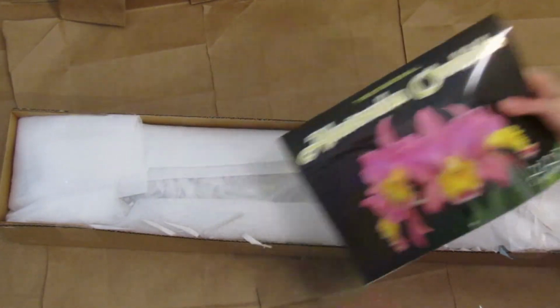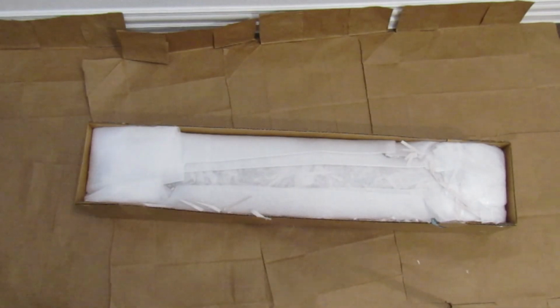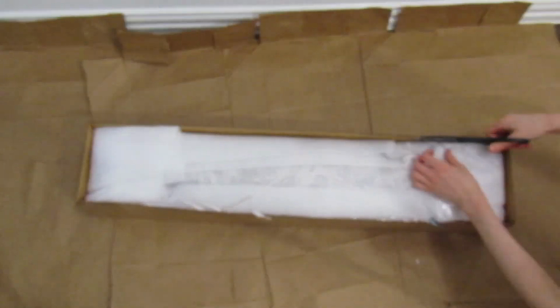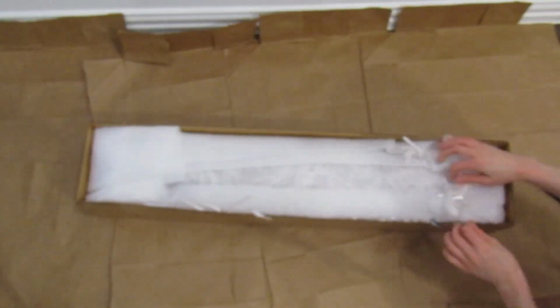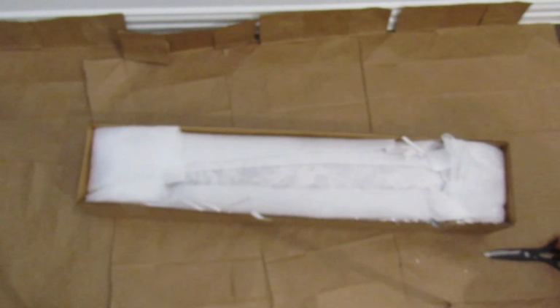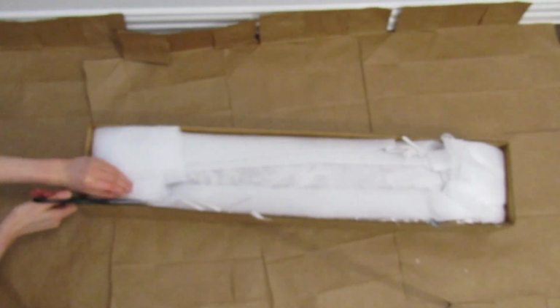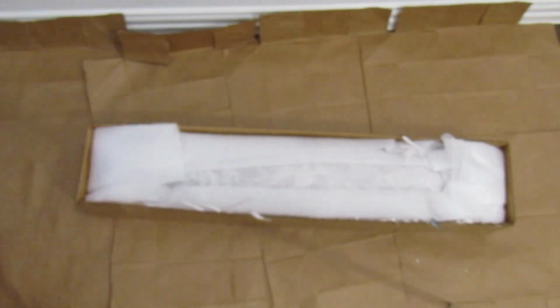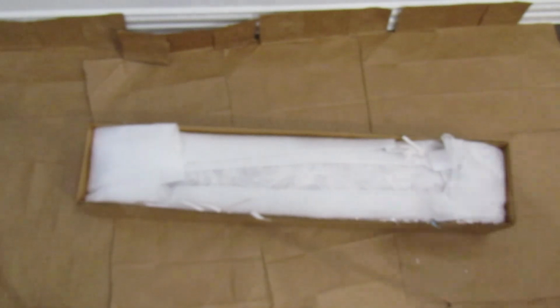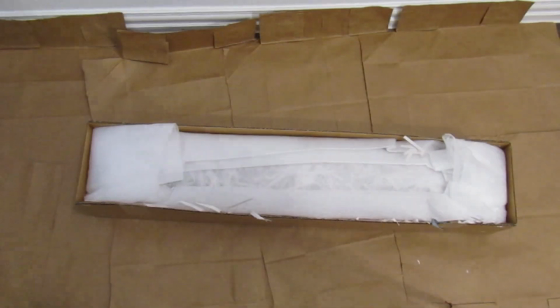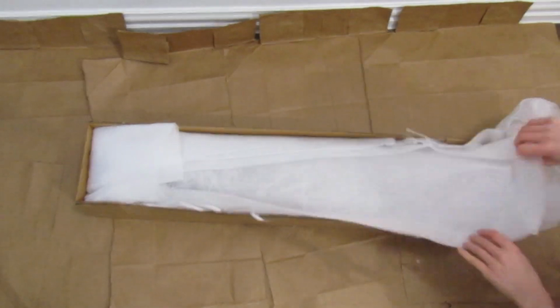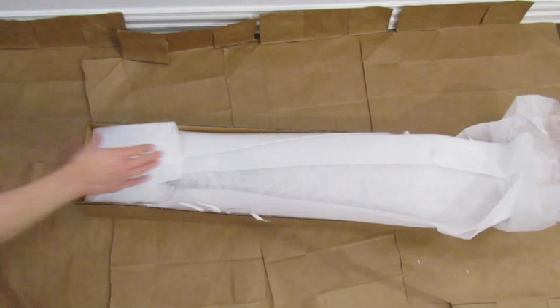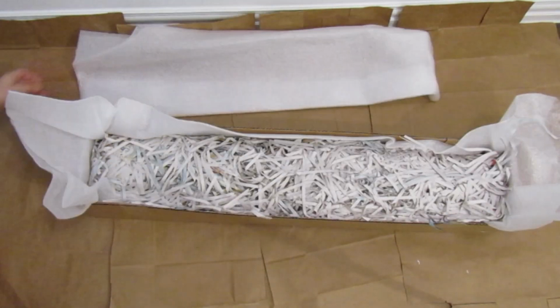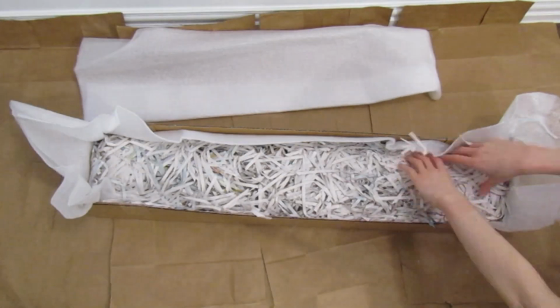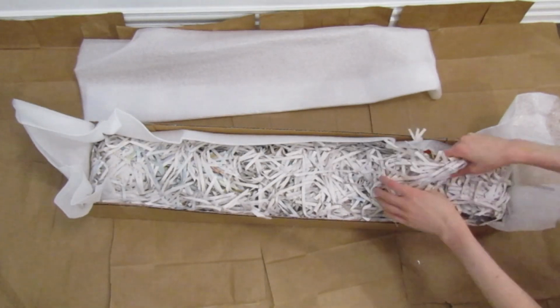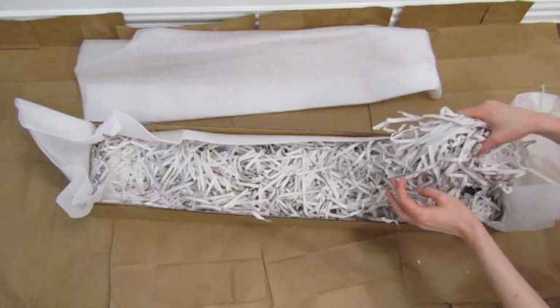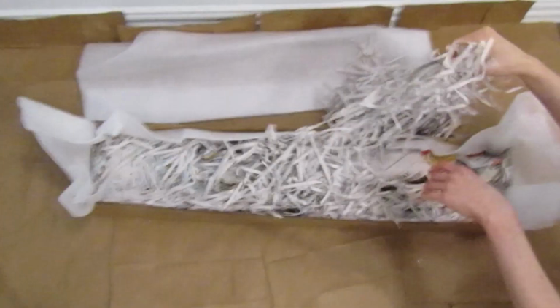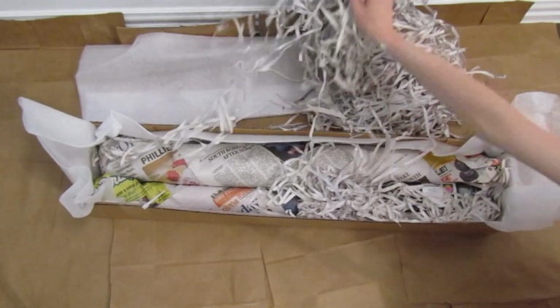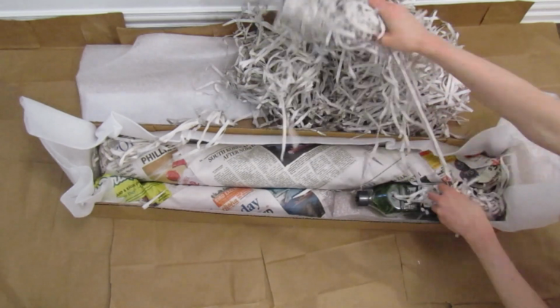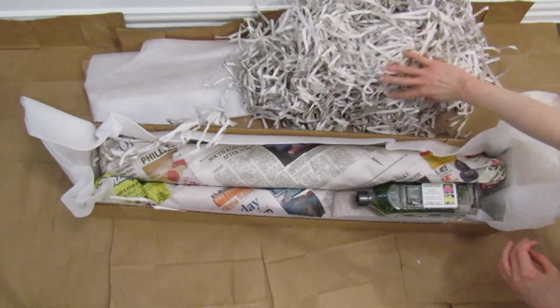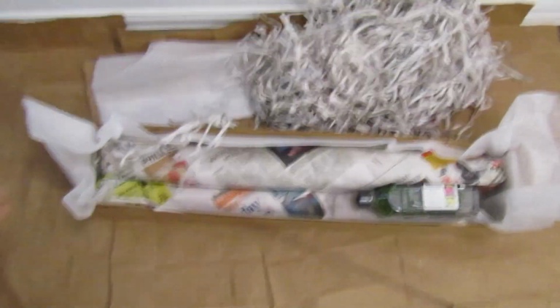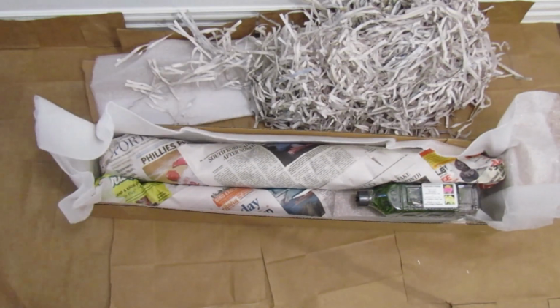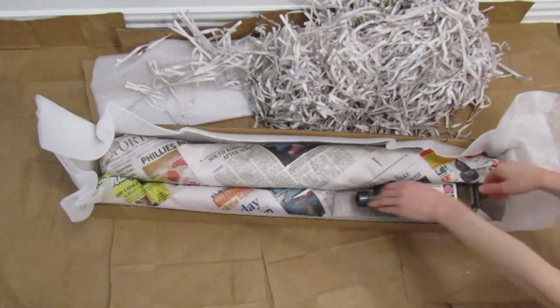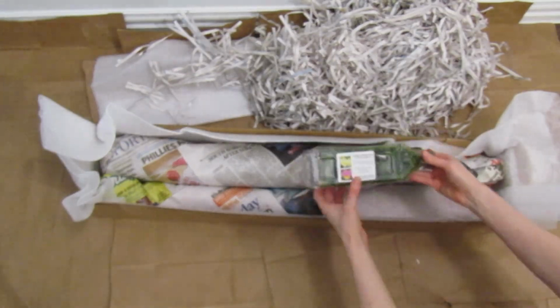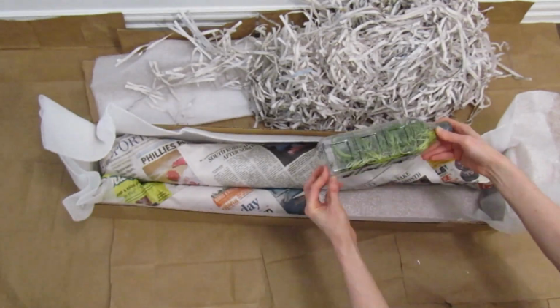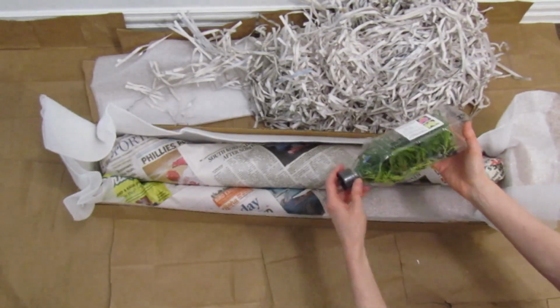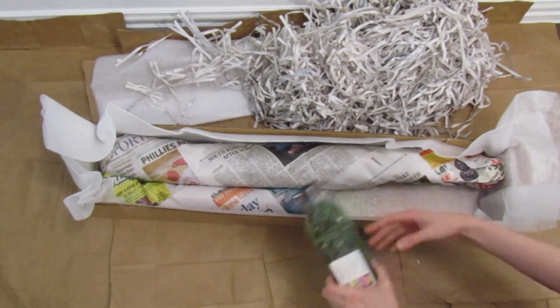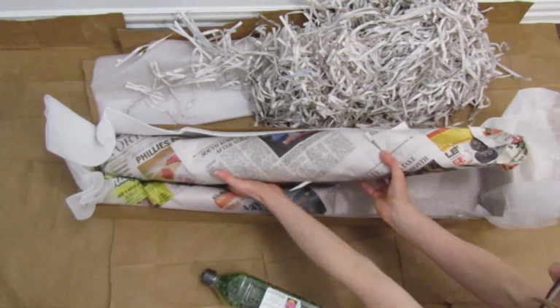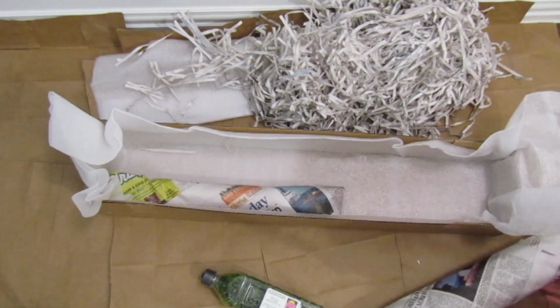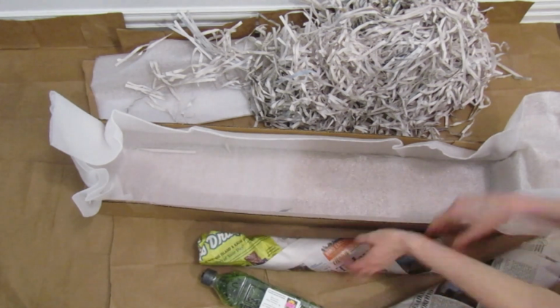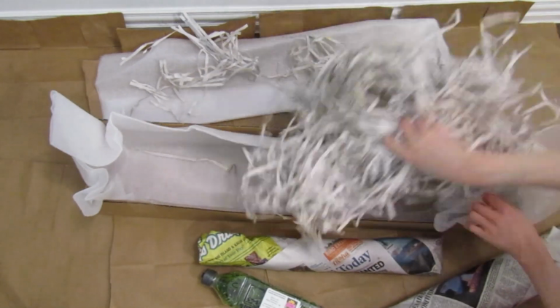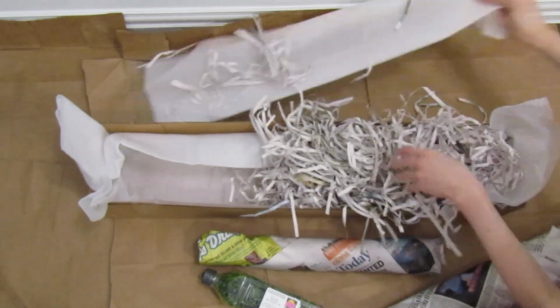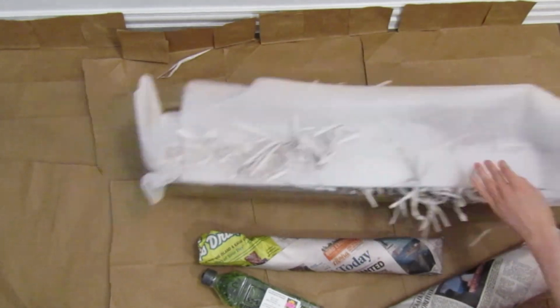It recorded a little bit blurry on this part. After taking off the foam cover, there's lots of newspaper inside — looks like it's packed really good. My order was for three items: an orchid flask and two orchids in bloom.